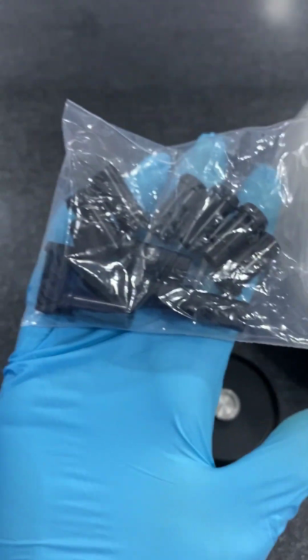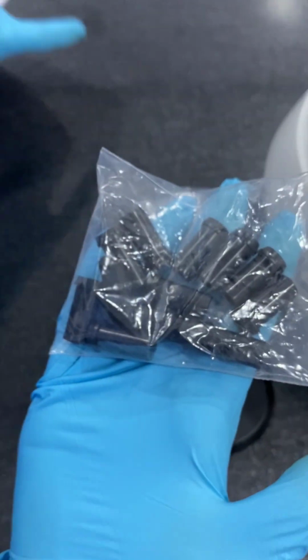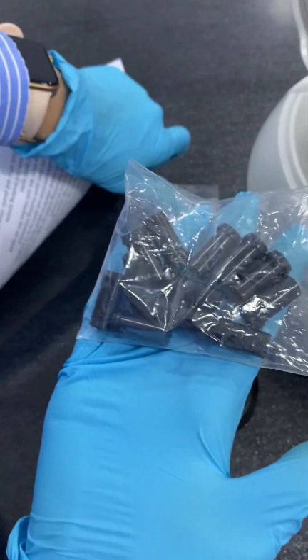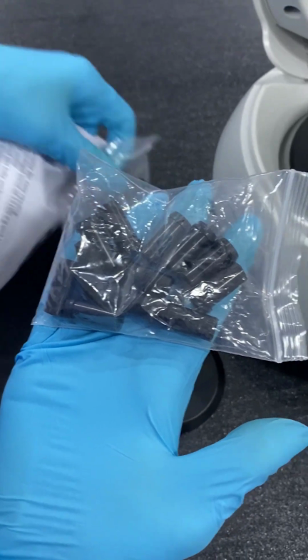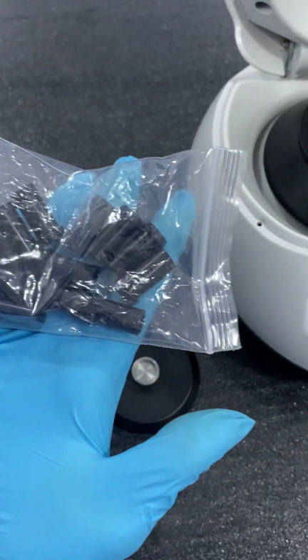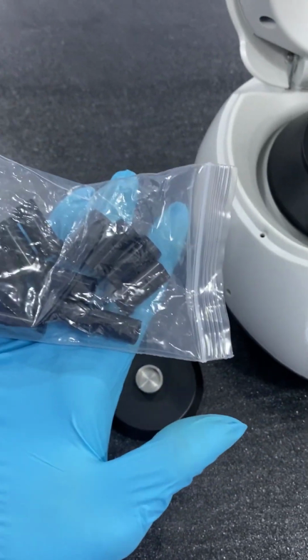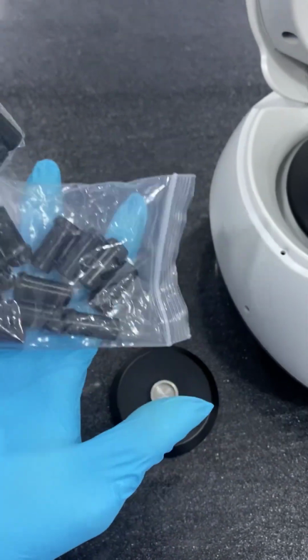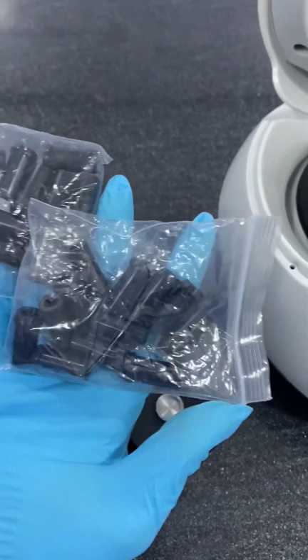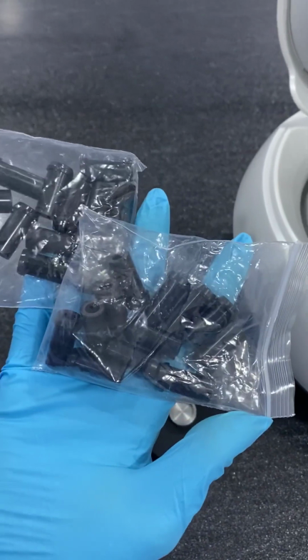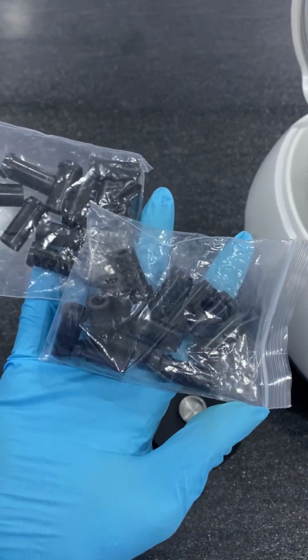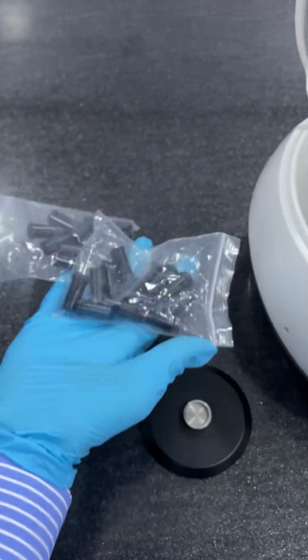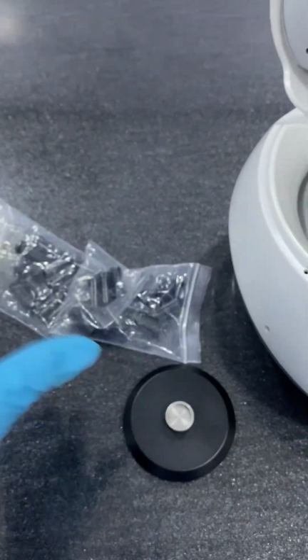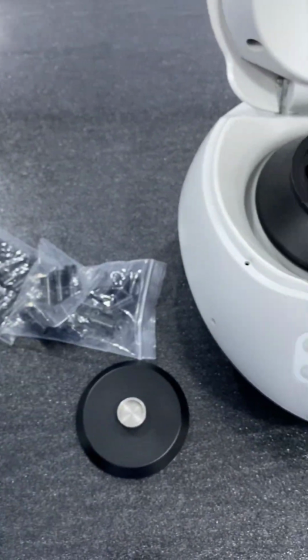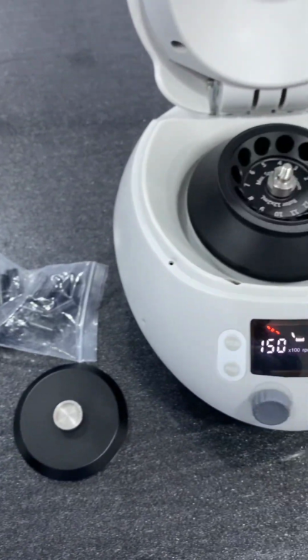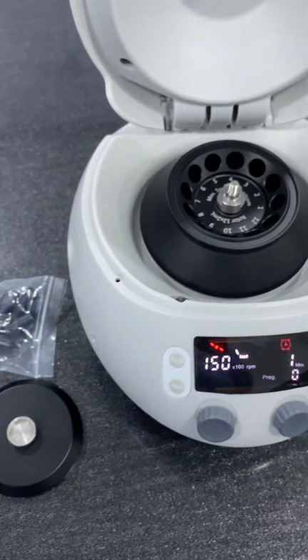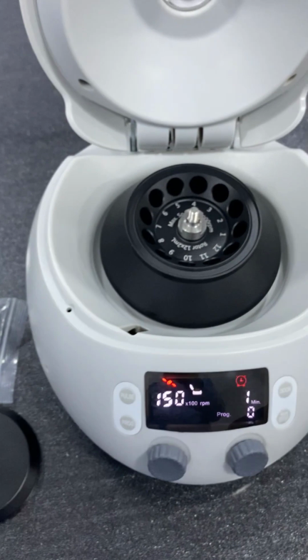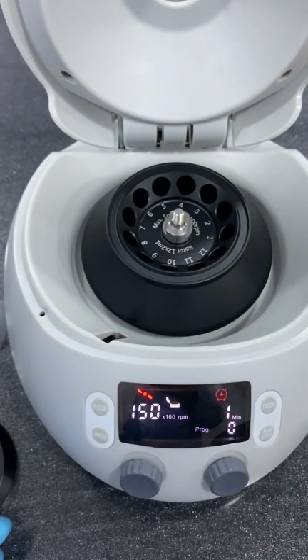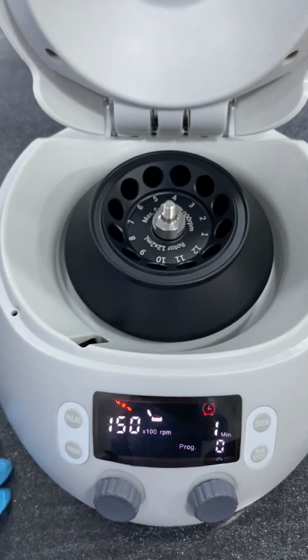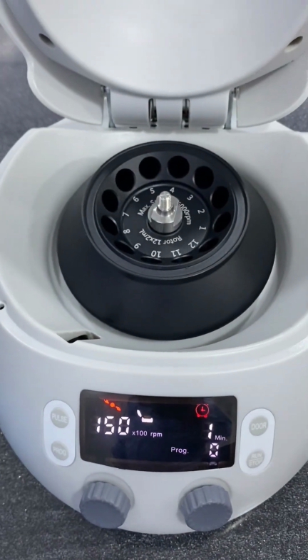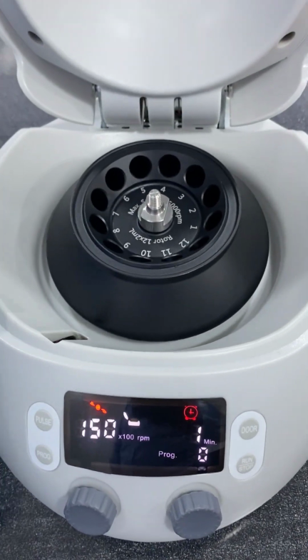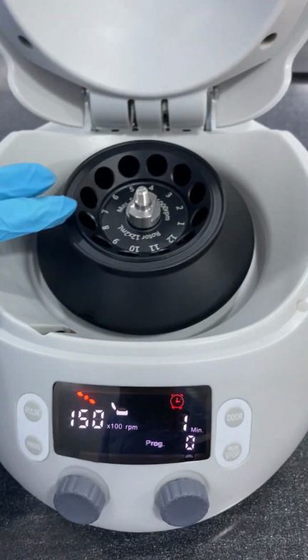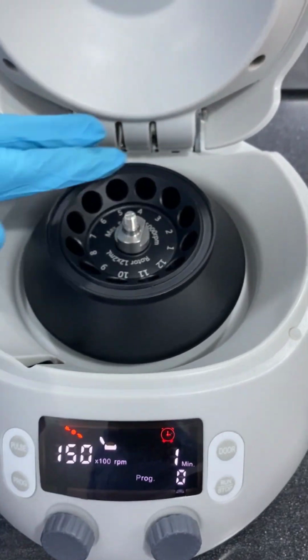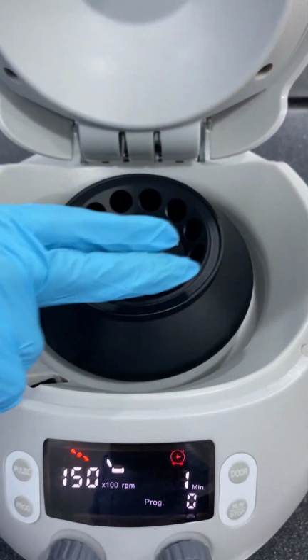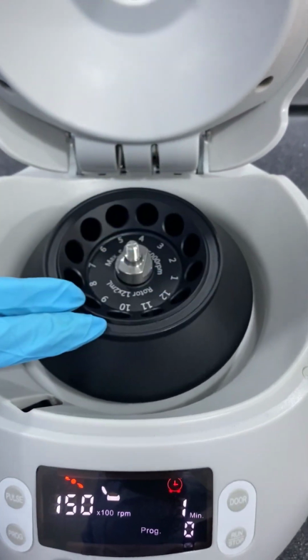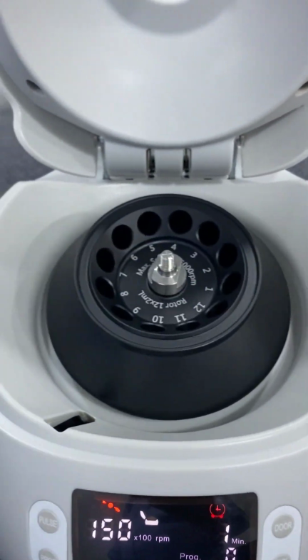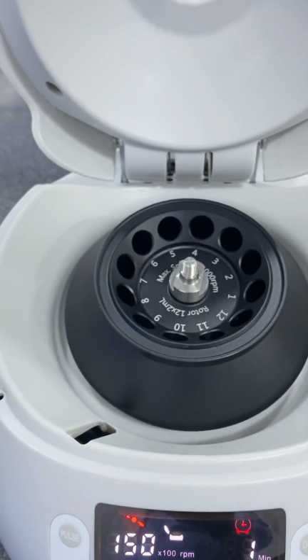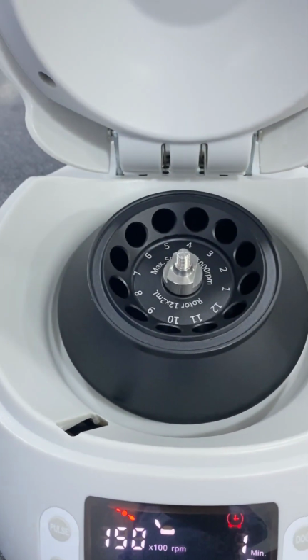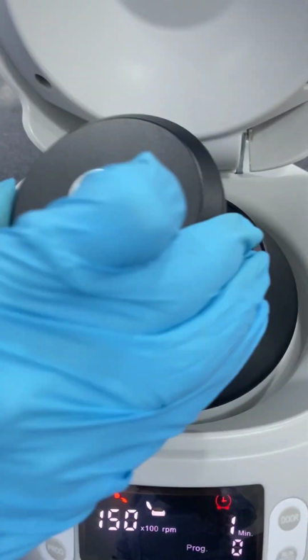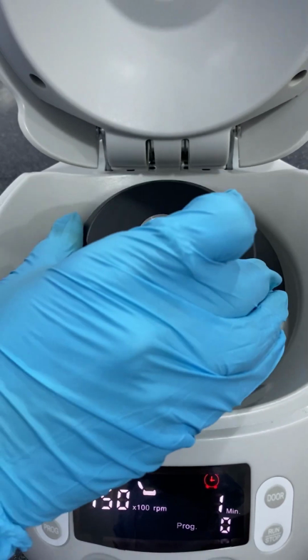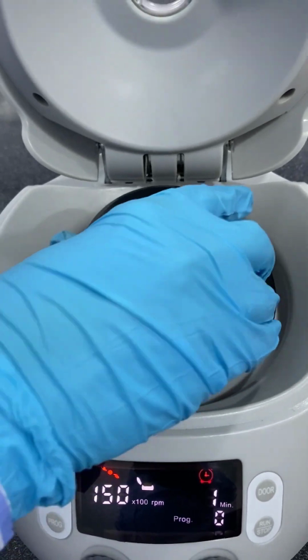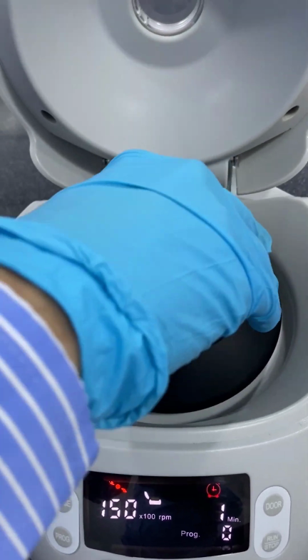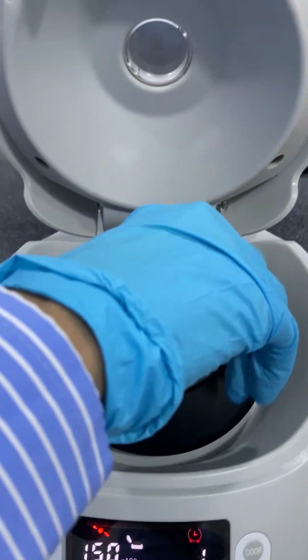Adapters for 0.5 ml and 0.2 ml tubes also come along with this machine. After inserting the centrifuge tubes, lock the rotor with the lock rotor lid.